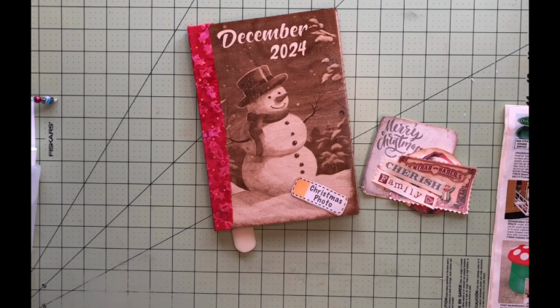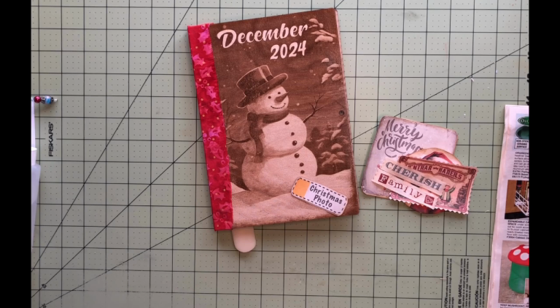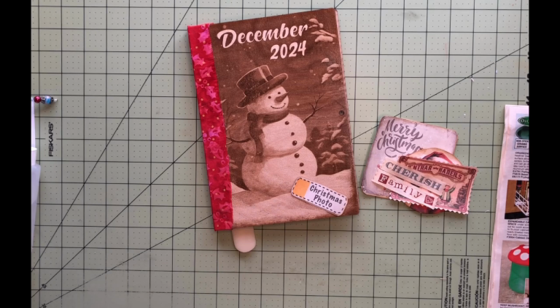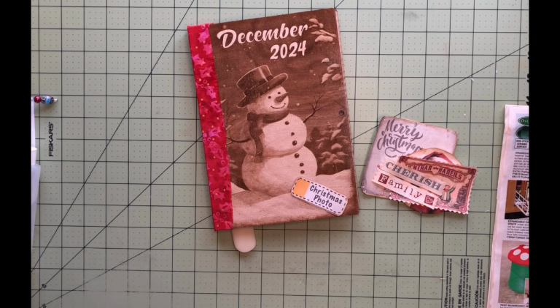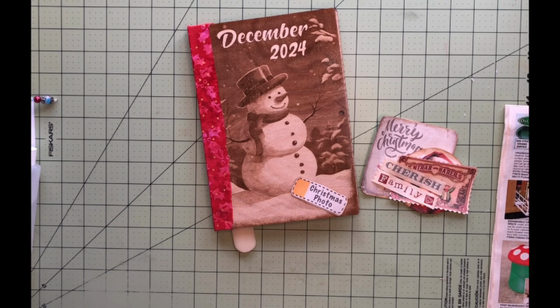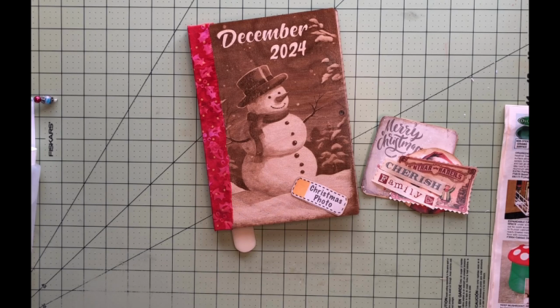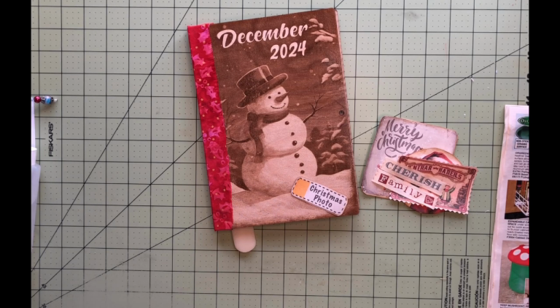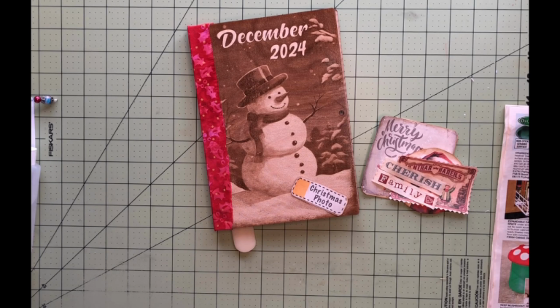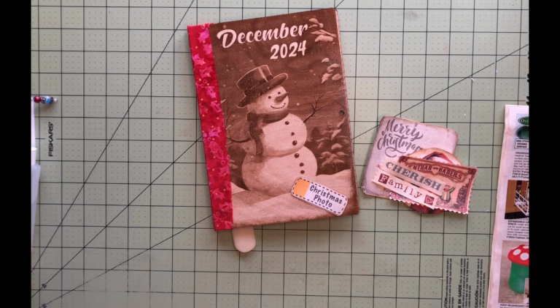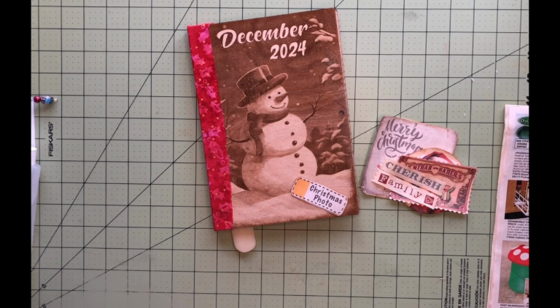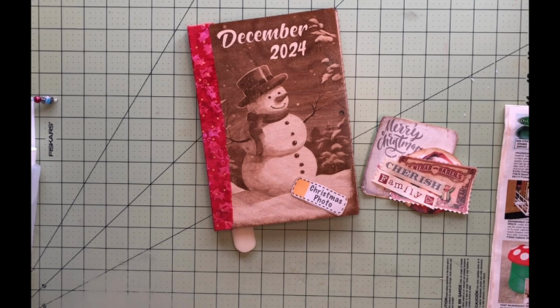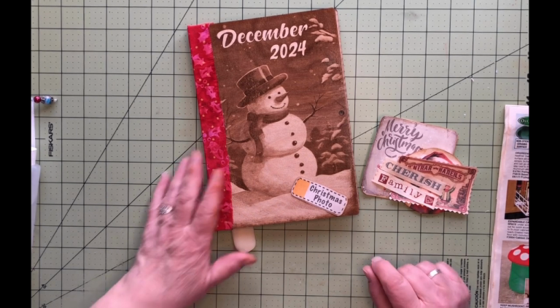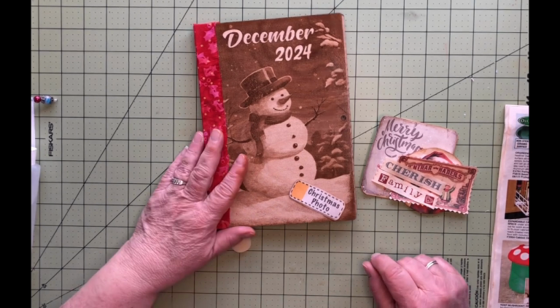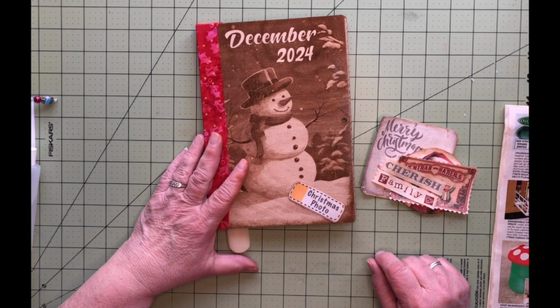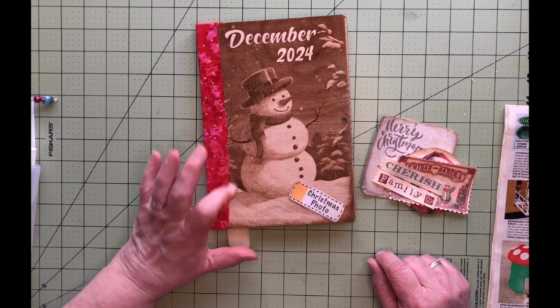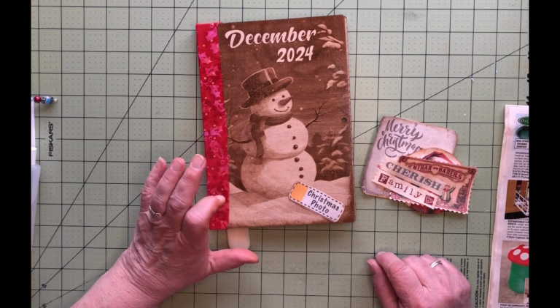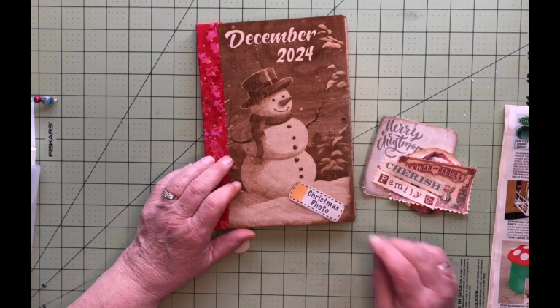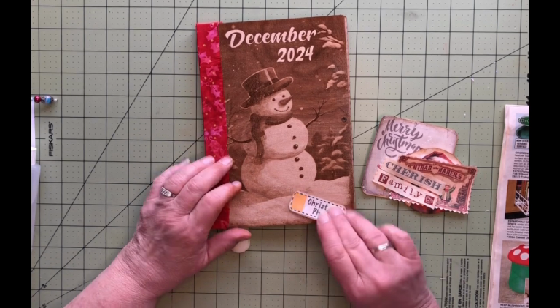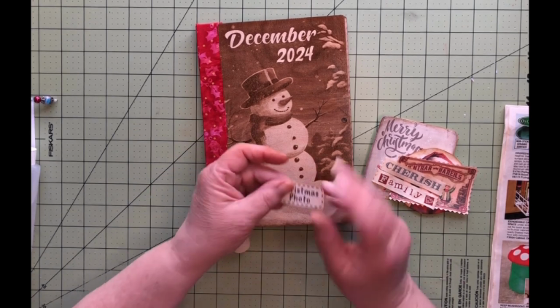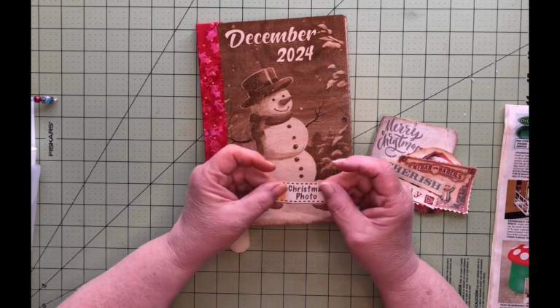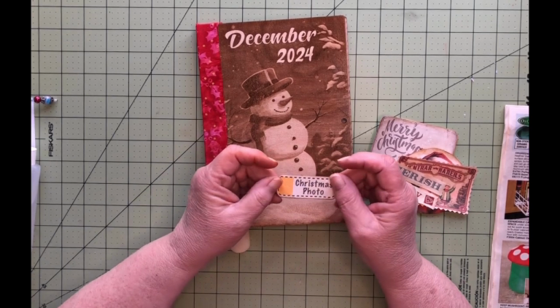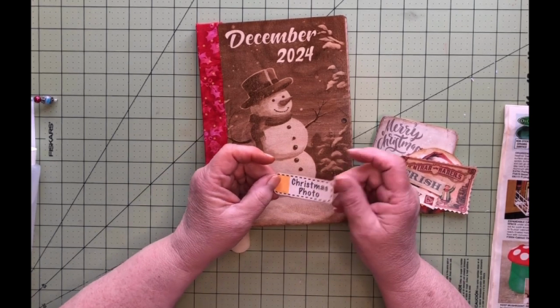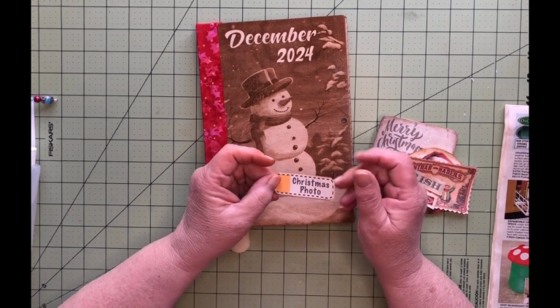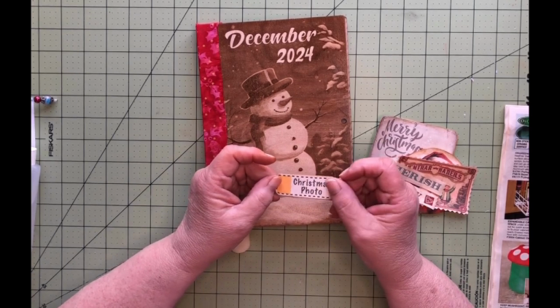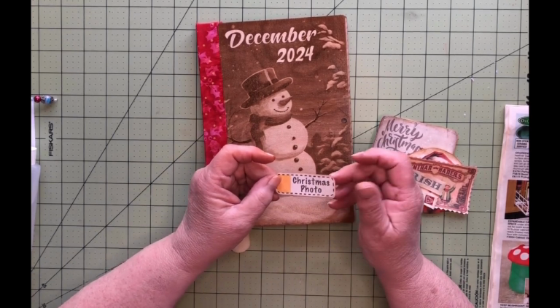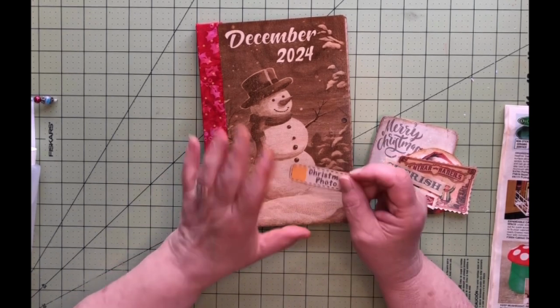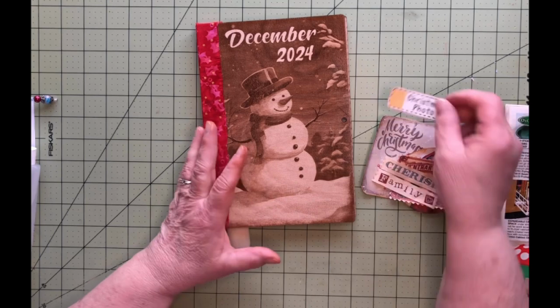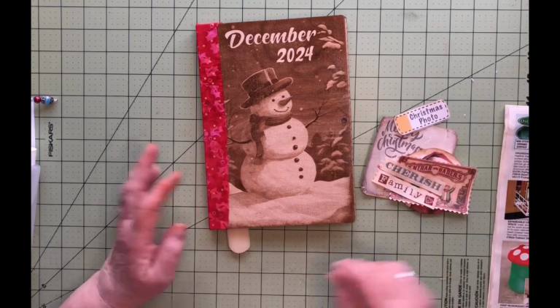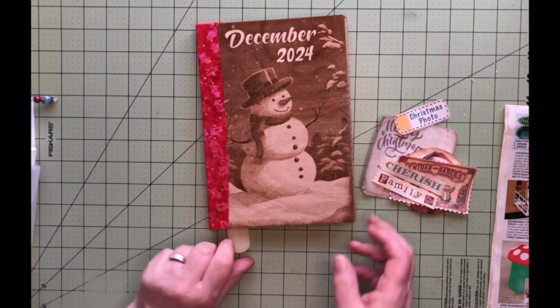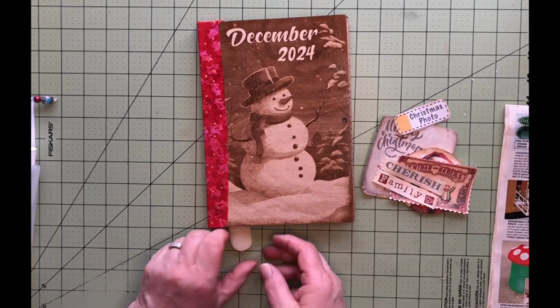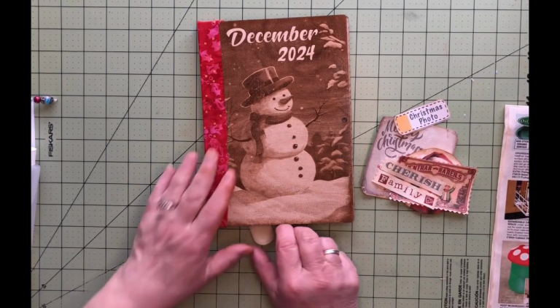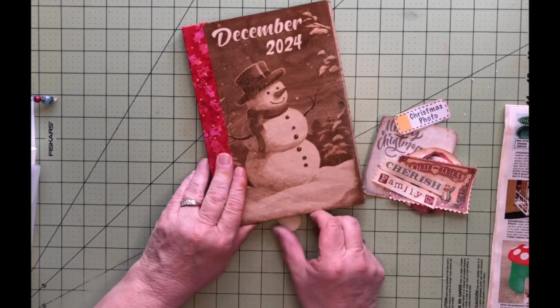Hello, welcome to my channel. My name is Lisa and today I'm going to be working on another one of my December daily prompts. Today's prompt is Christmas photo, so let's get to the page that I've just selected.